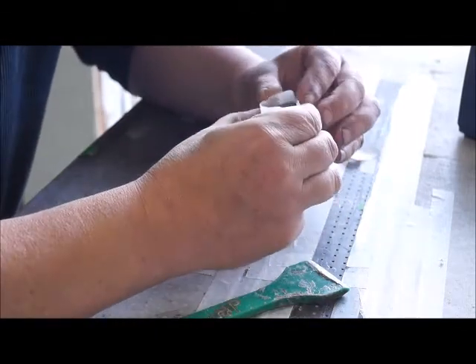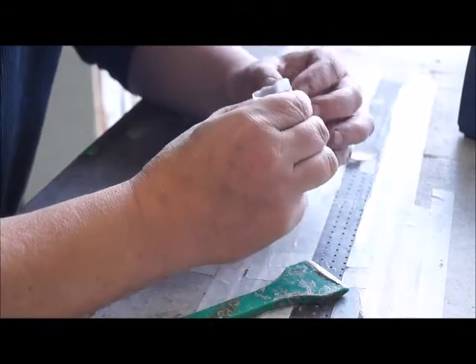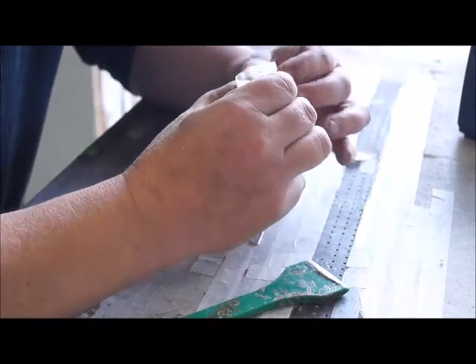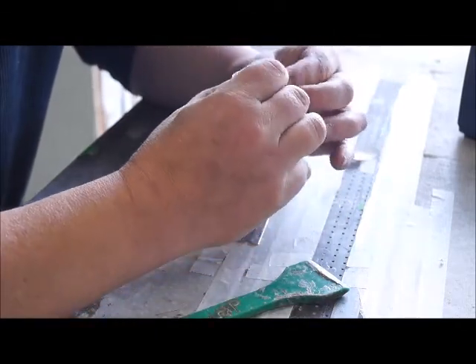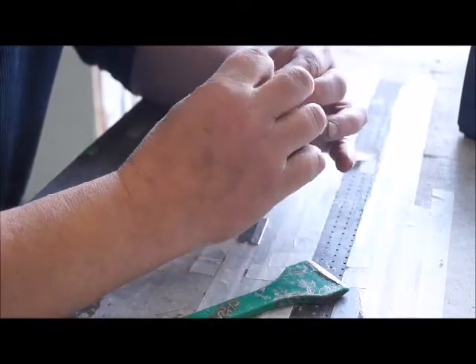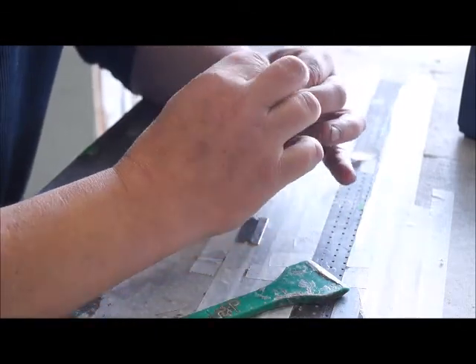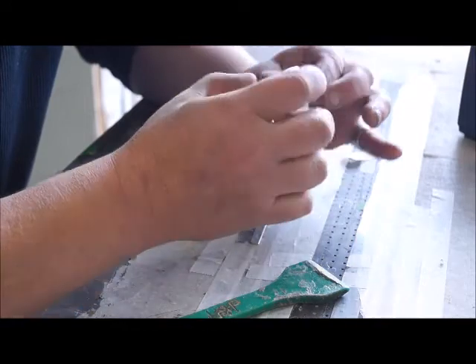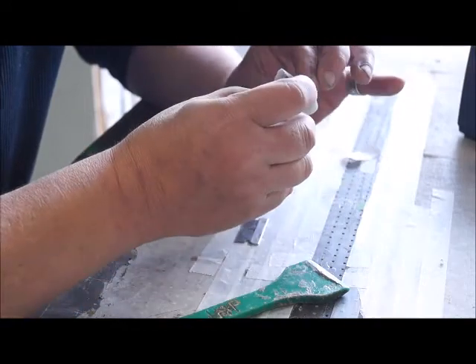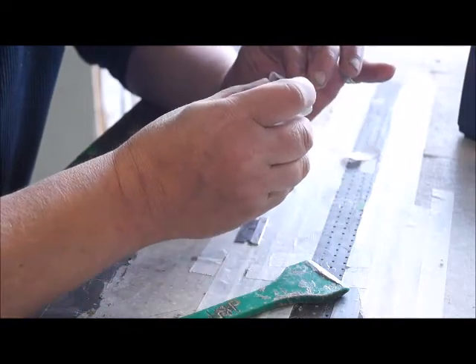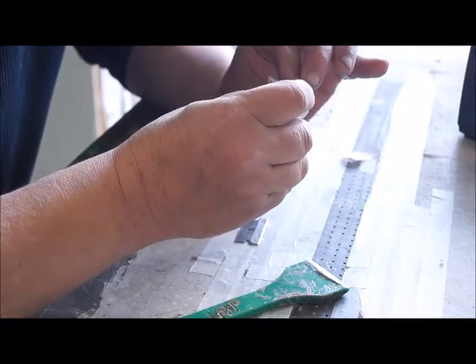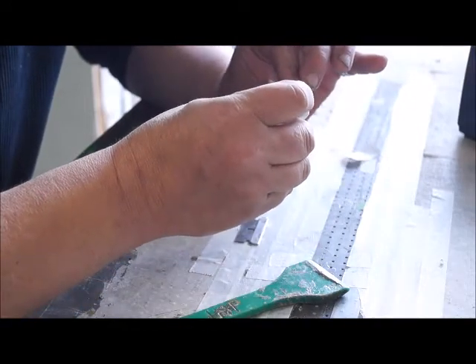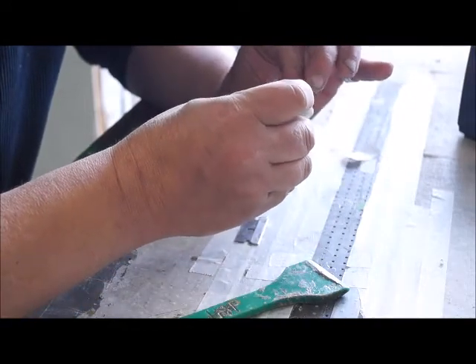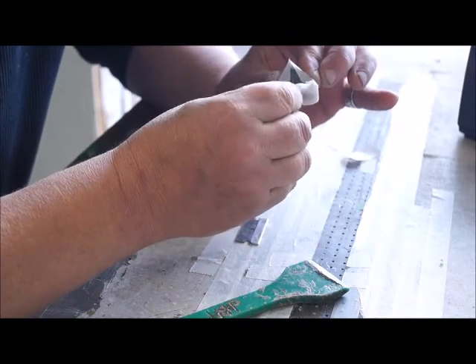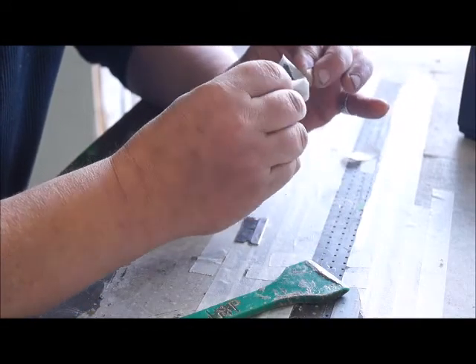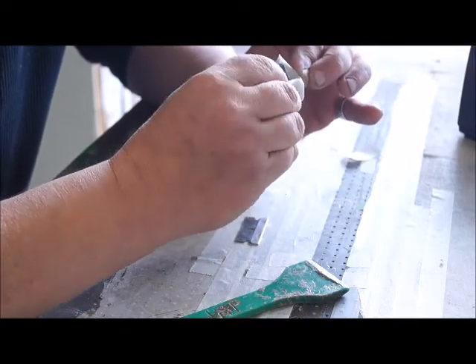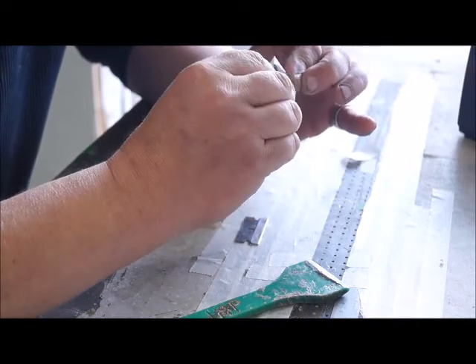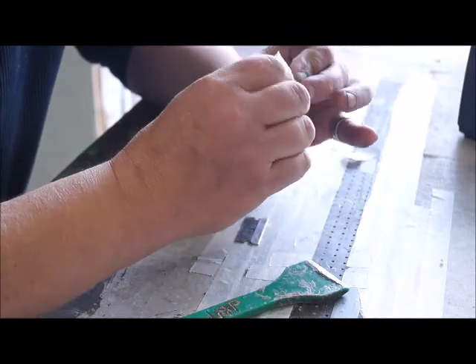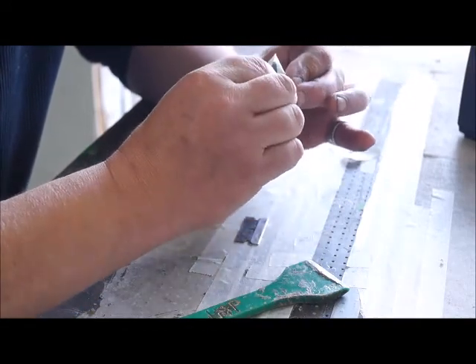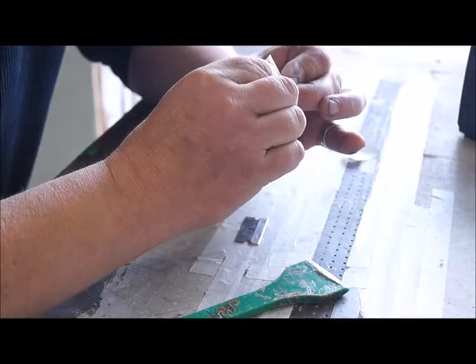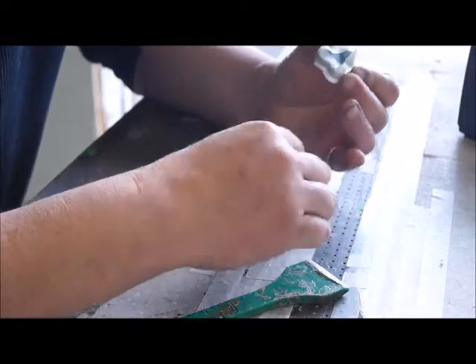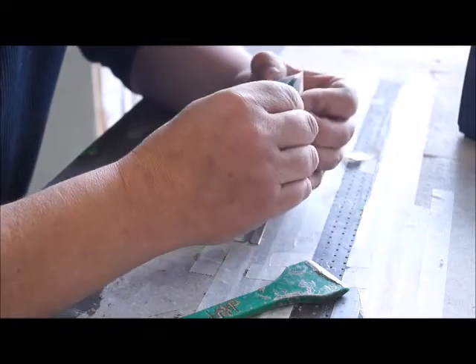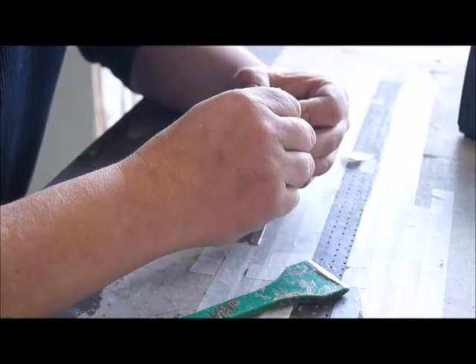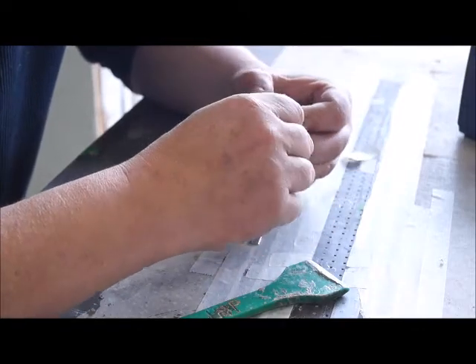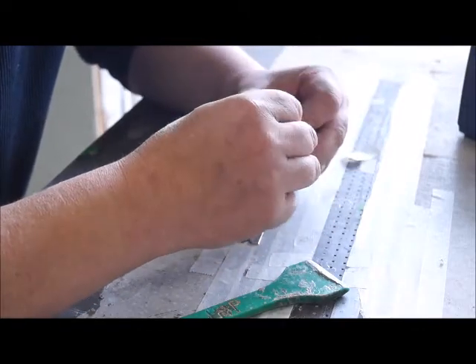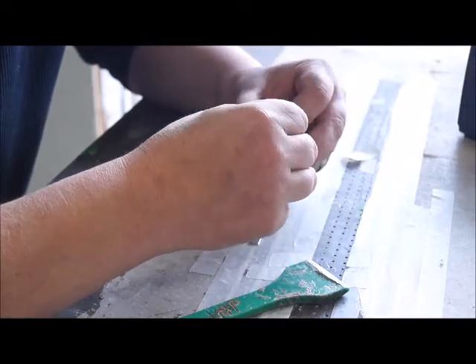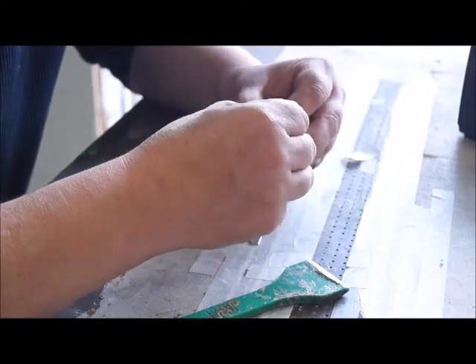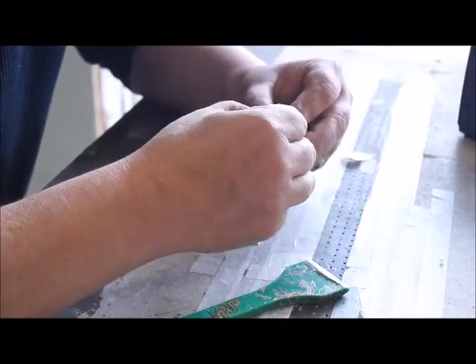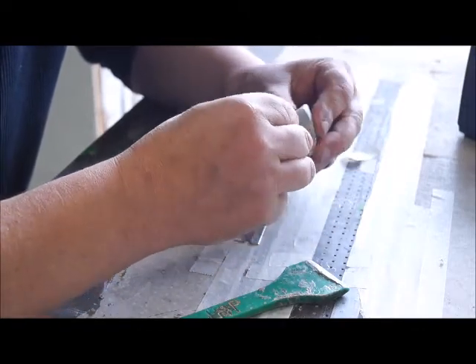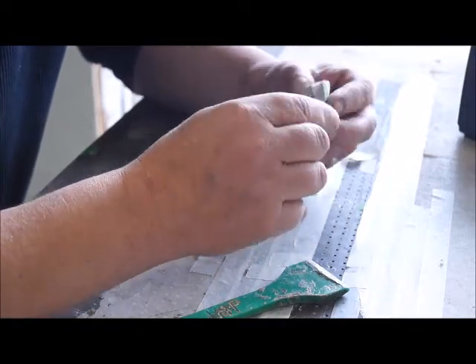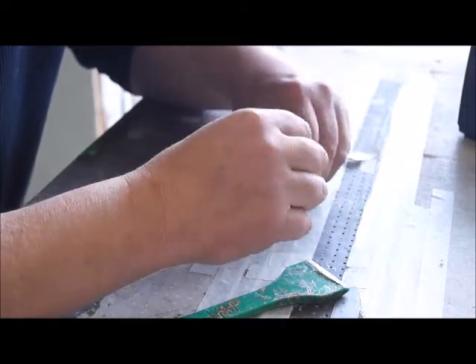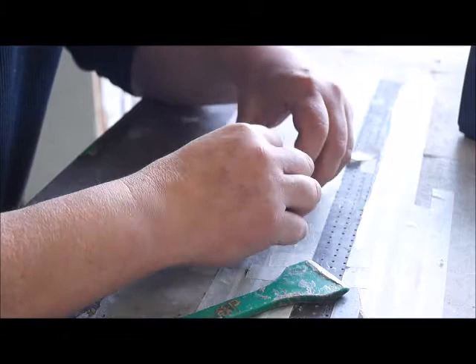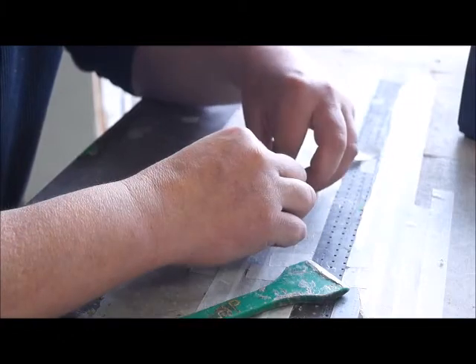I'm using regular masking tape and taping around the edge, paying attention to how much space I'm leaving on top of the stone, and then just folding the masking tape under the backside of it.